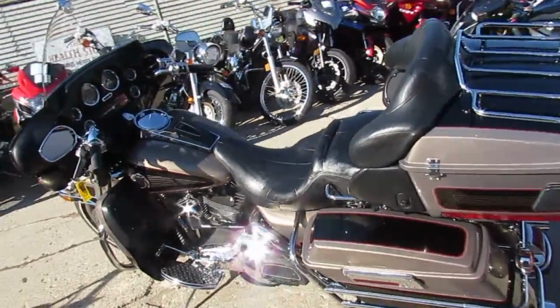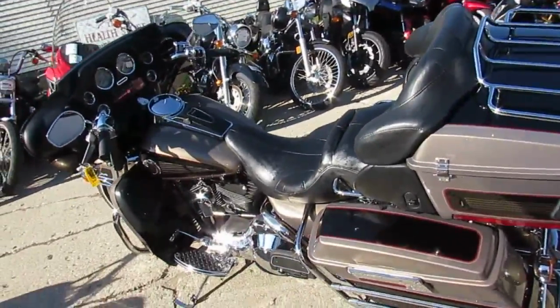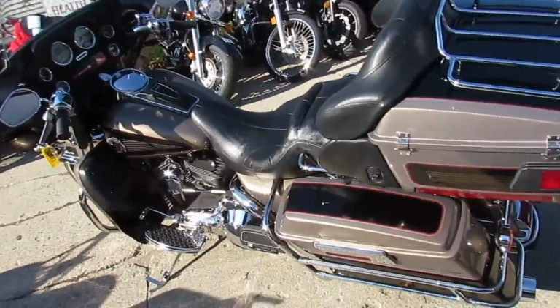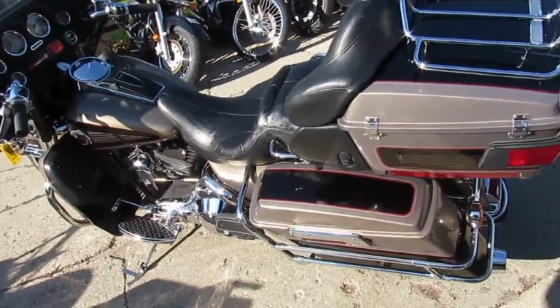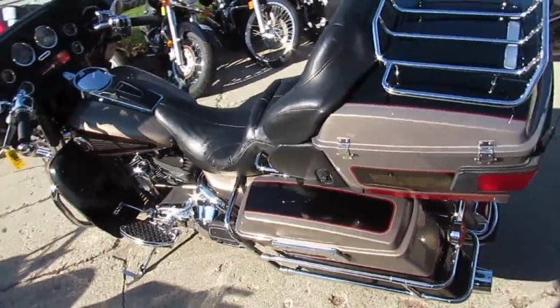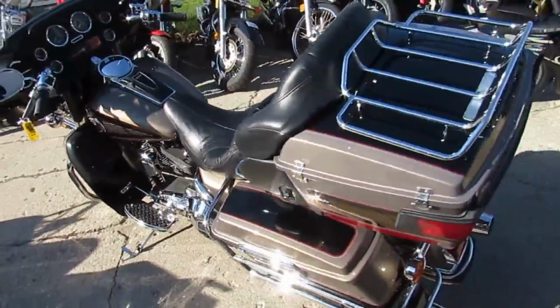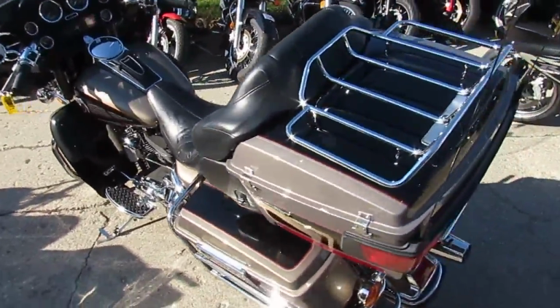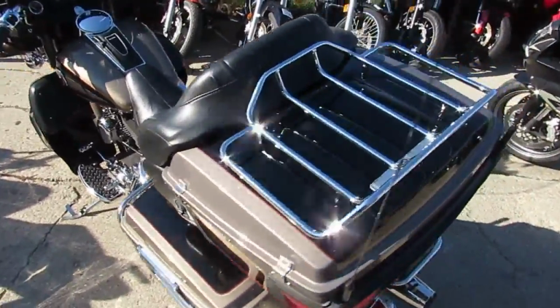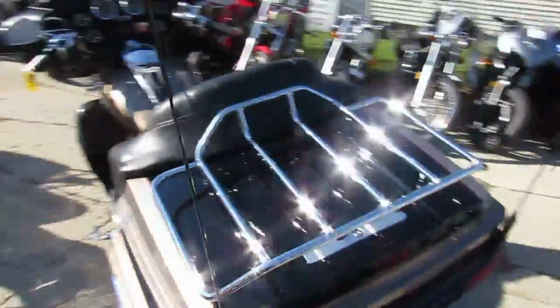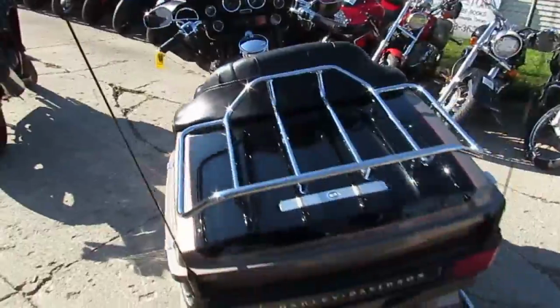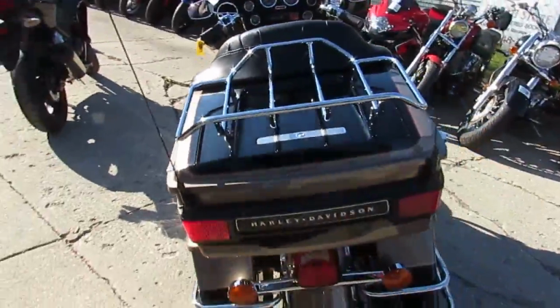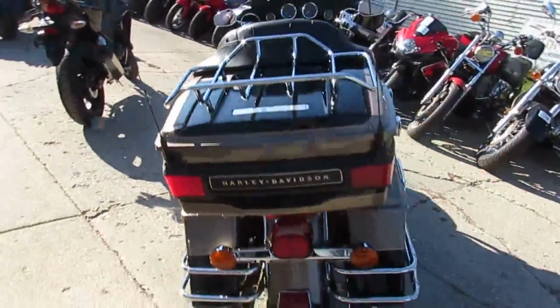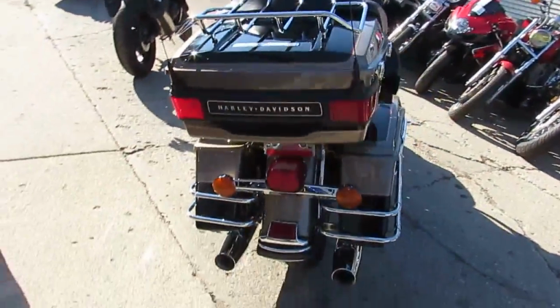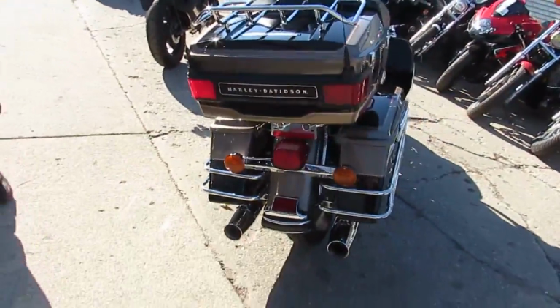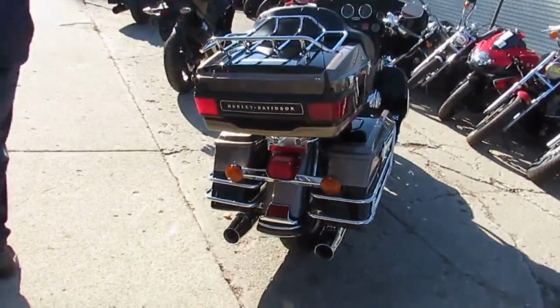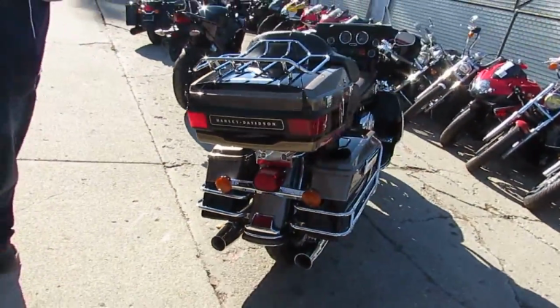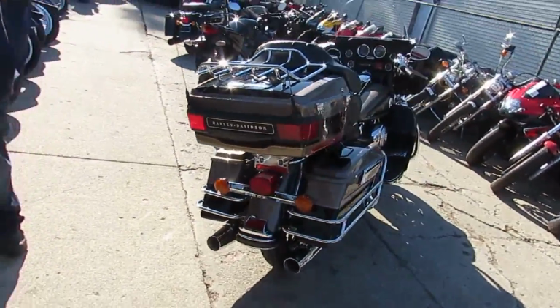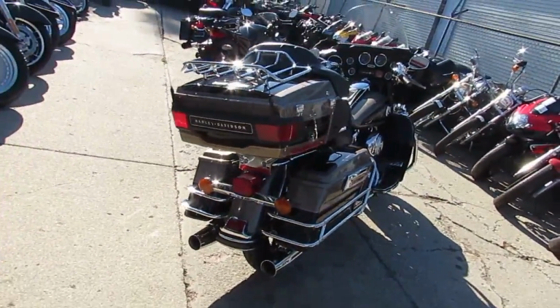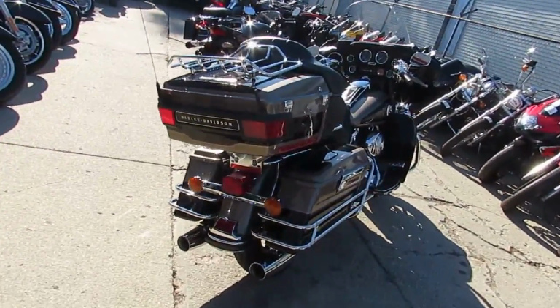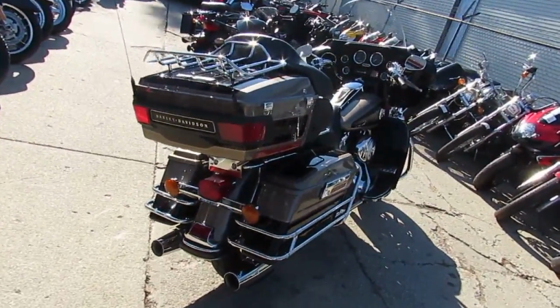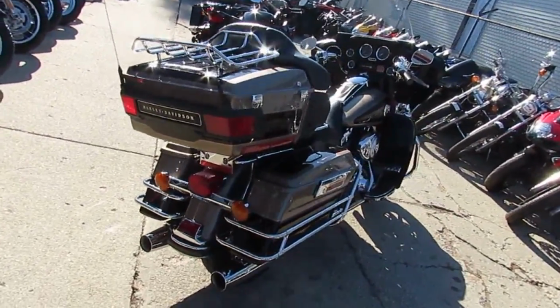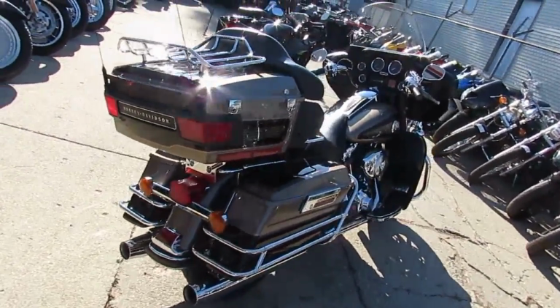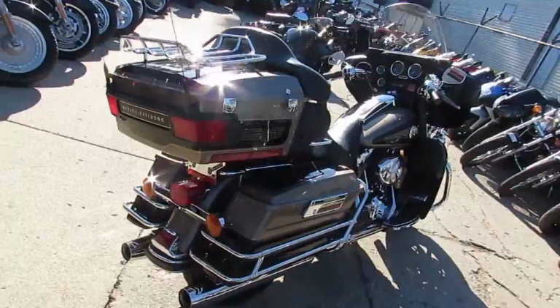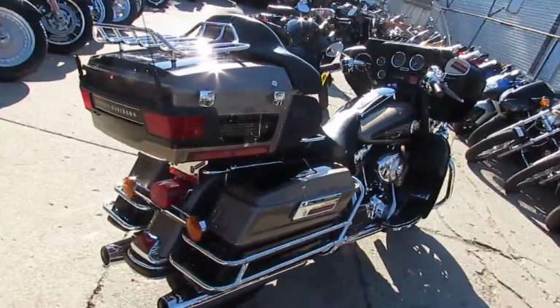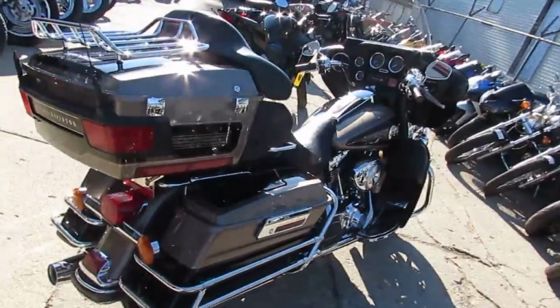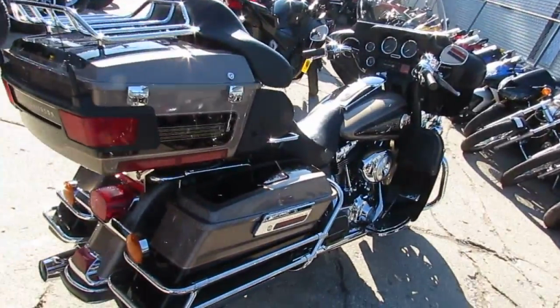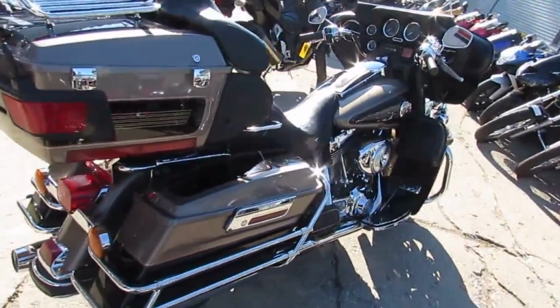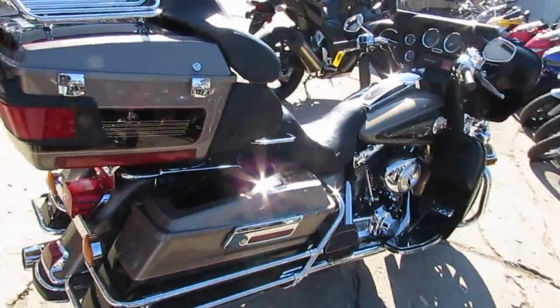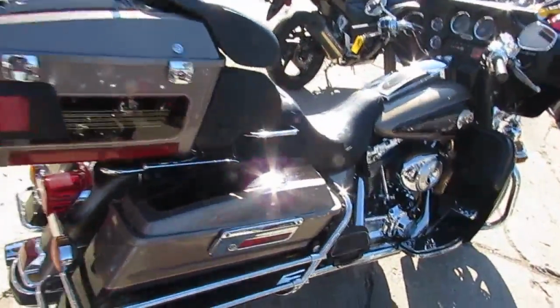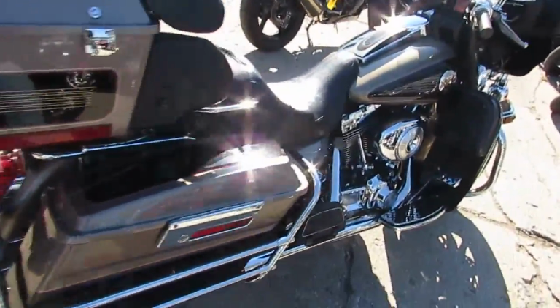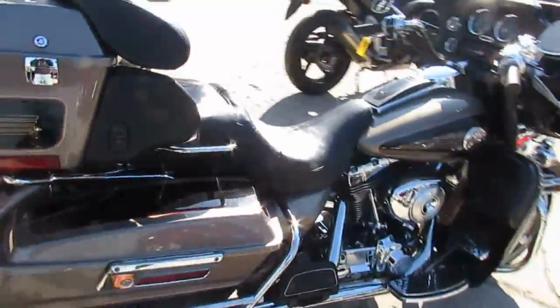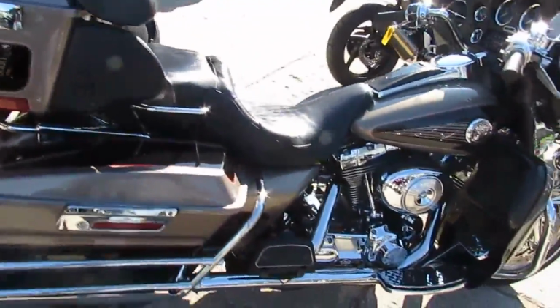Hey guys, ApprovalPowerSports.com here. I've got a nice one here for you today. It's a used Harley-Davidson Electra Glide Ultra Classic motorcycle for sale for only $79.99. You heard that right — $79.99.